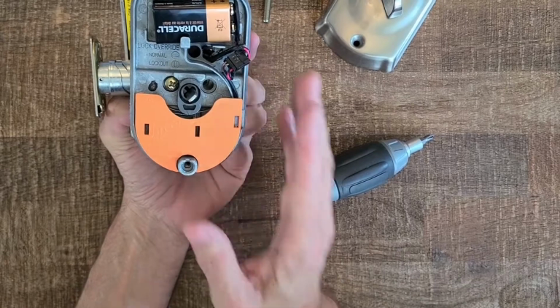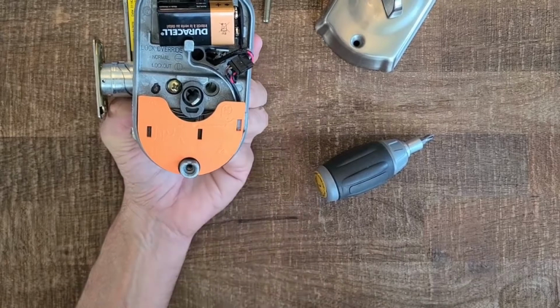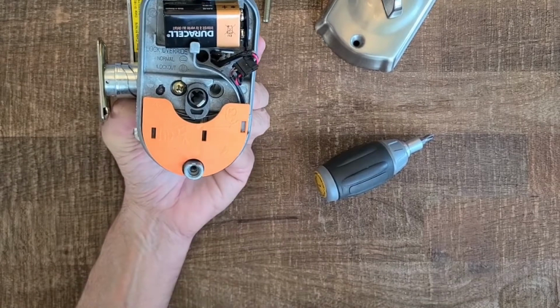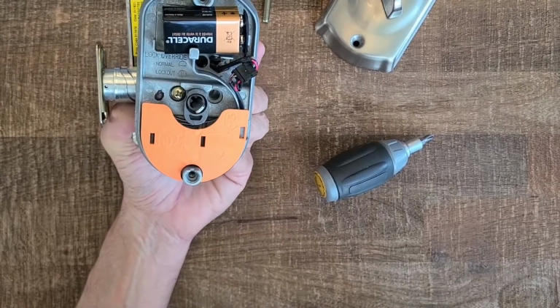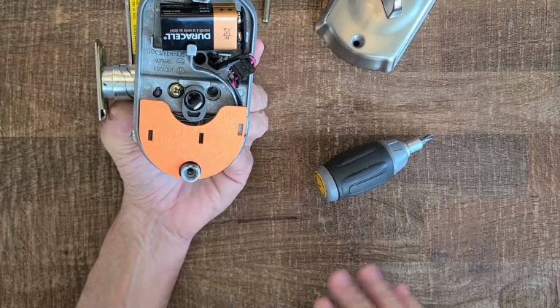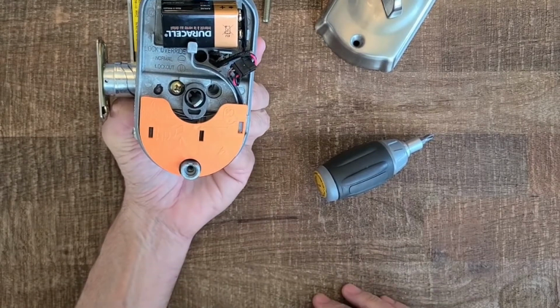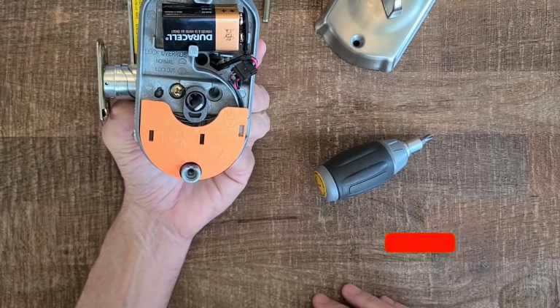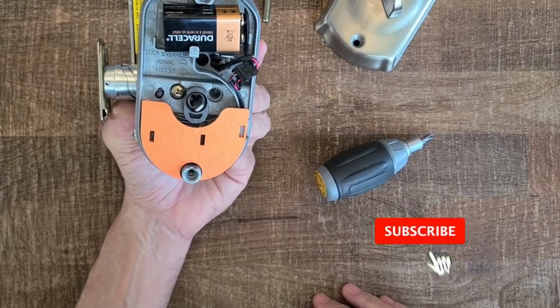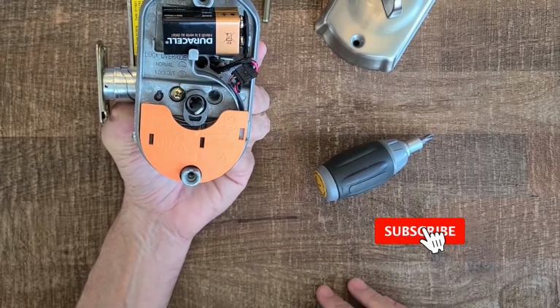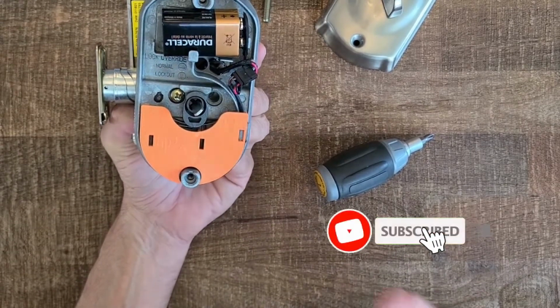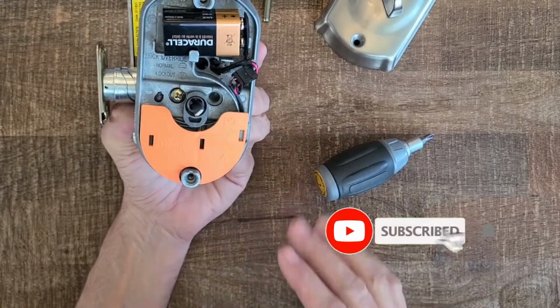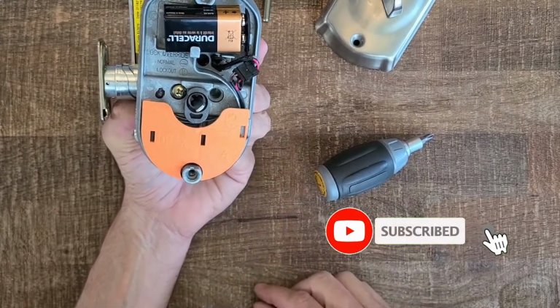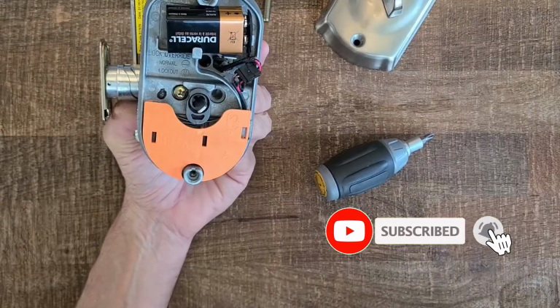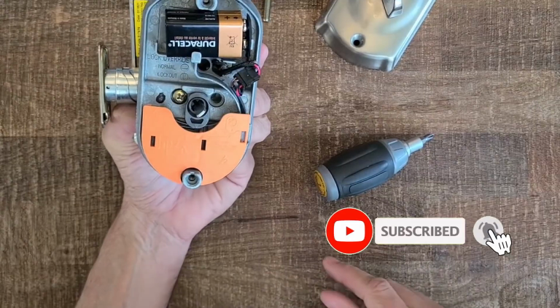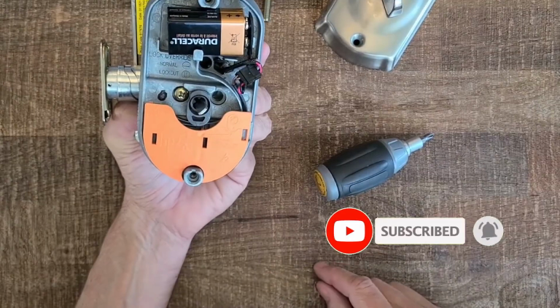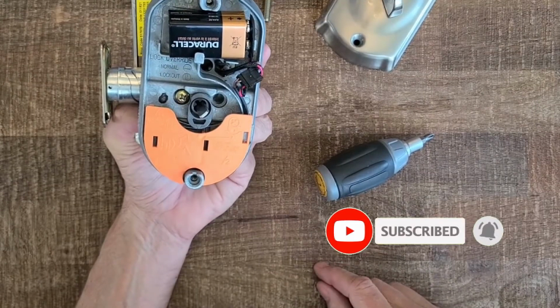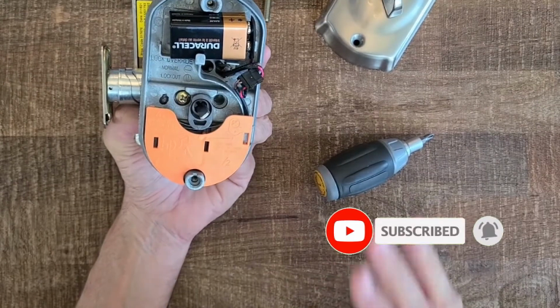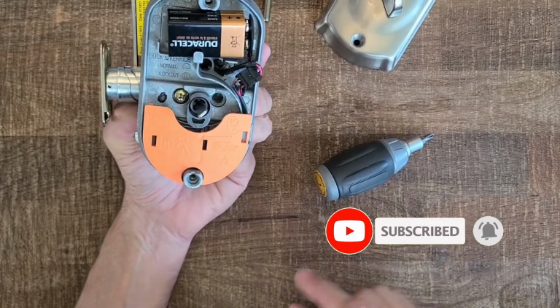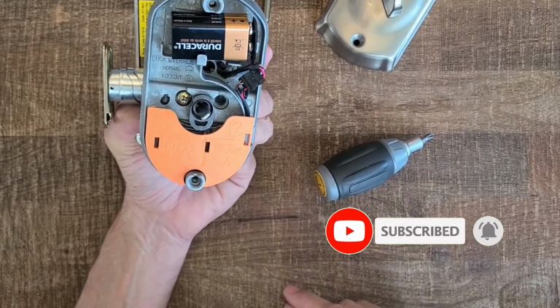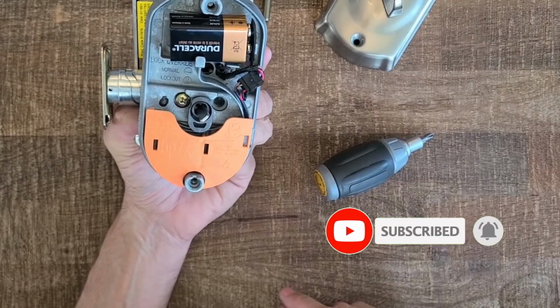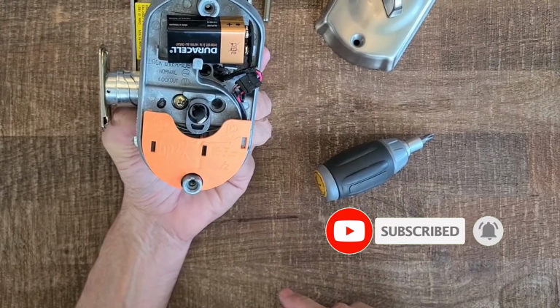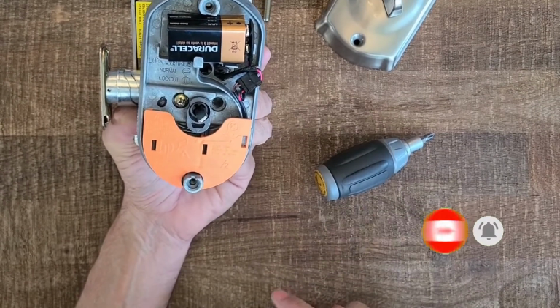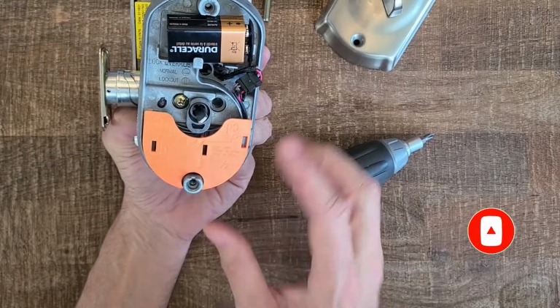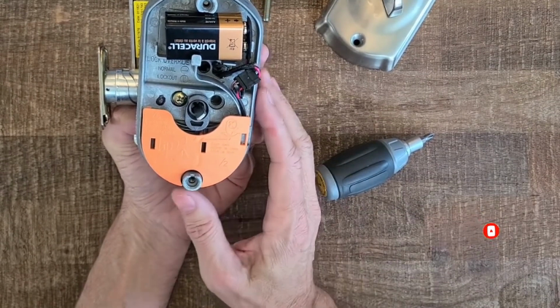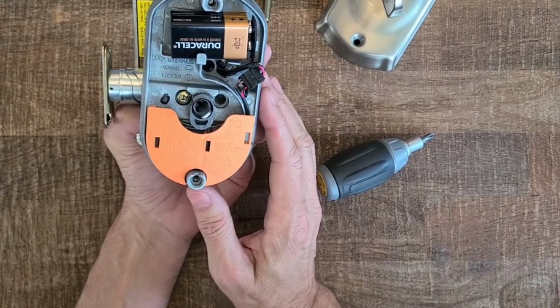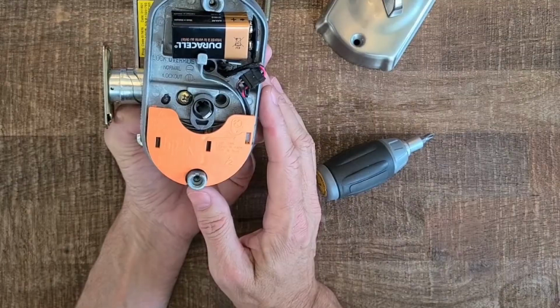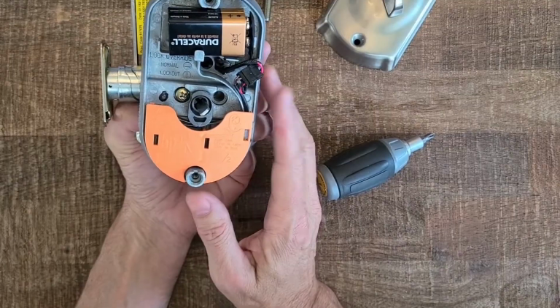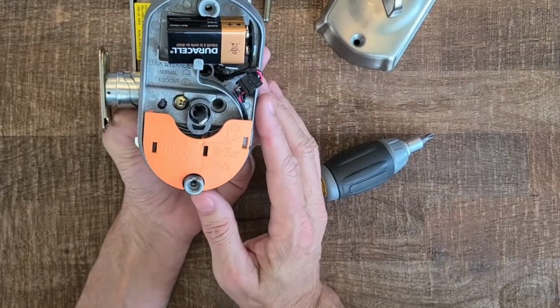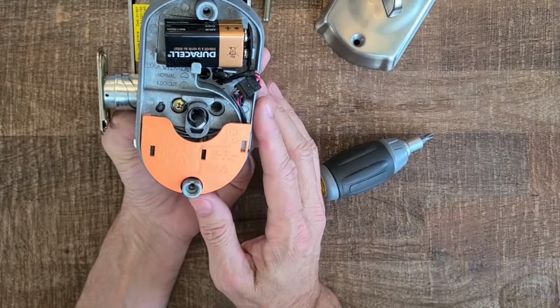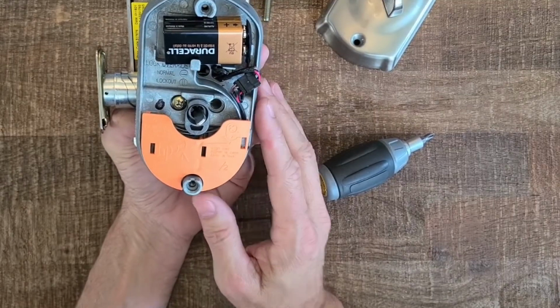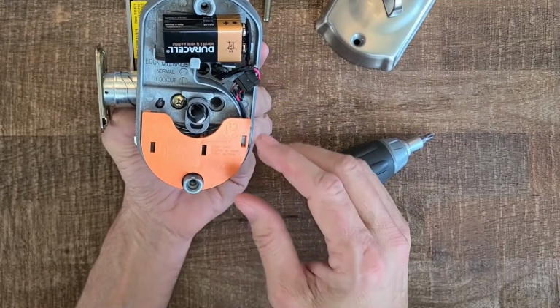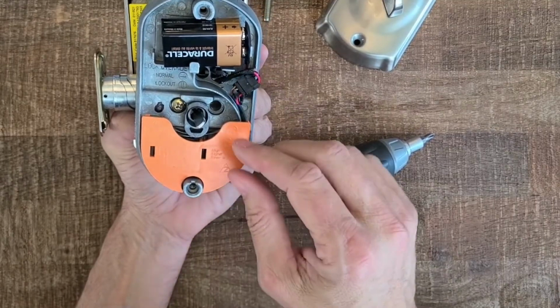I'm Robert with Acme Locksmith. You've been watching Locksmith Recommended. If you like this video, smash the like button below, and be sure to turn on notifications so you get alerted every time we have a new video. Thank you for watching.